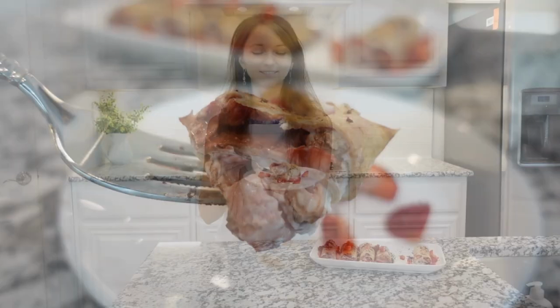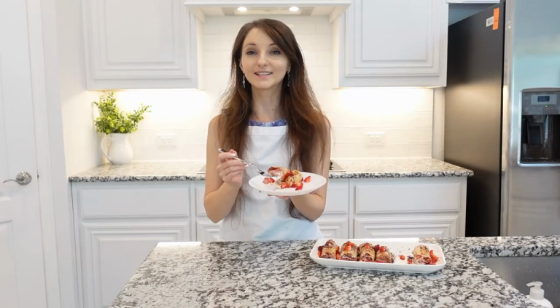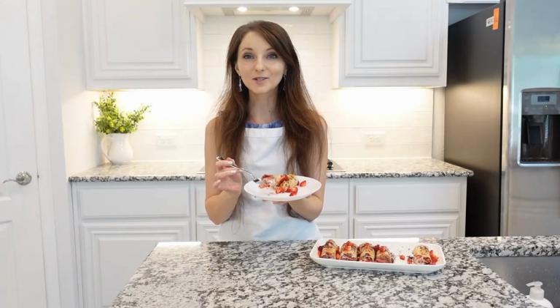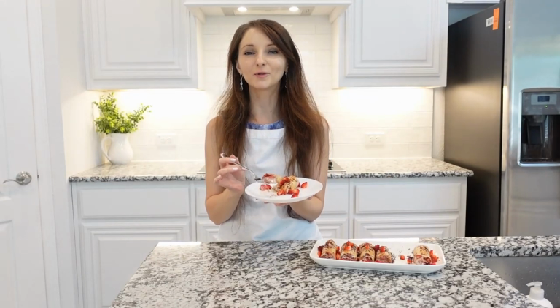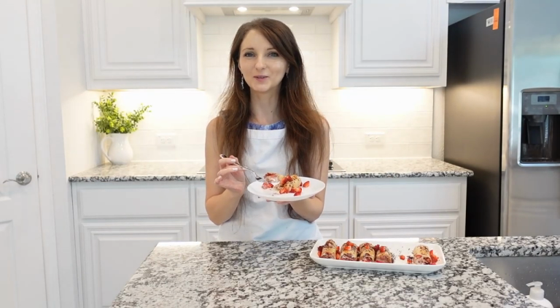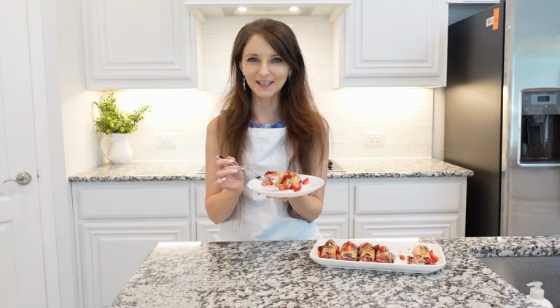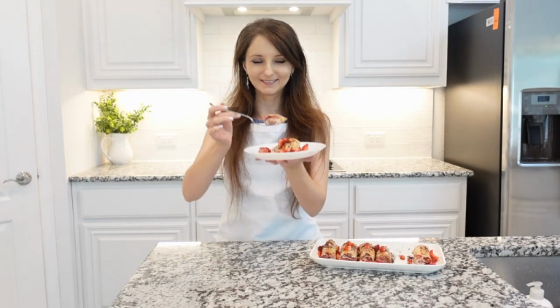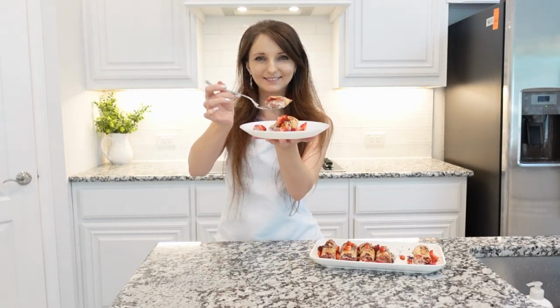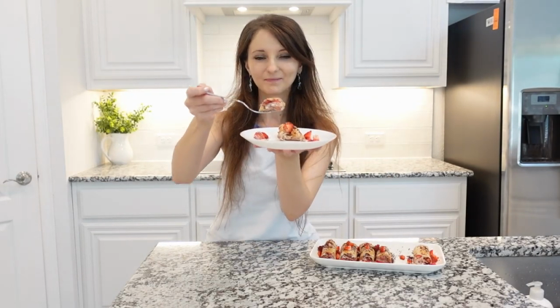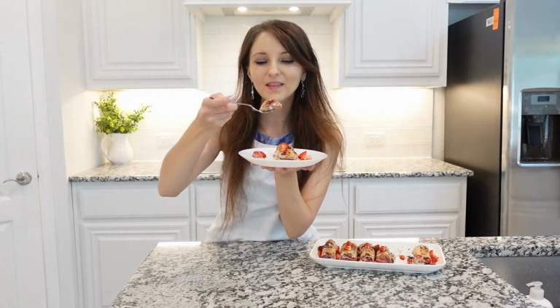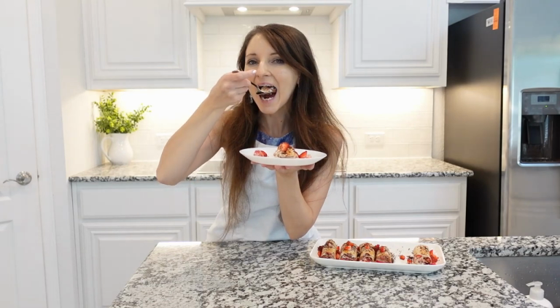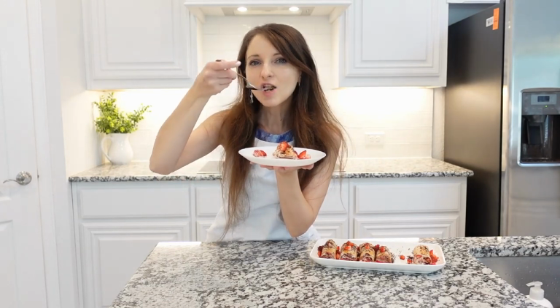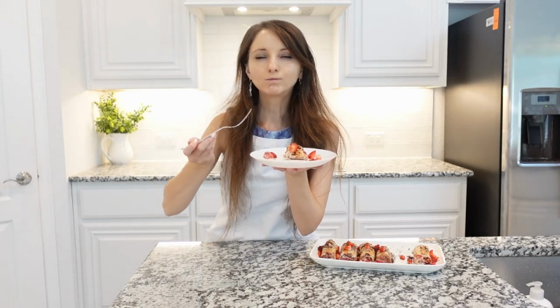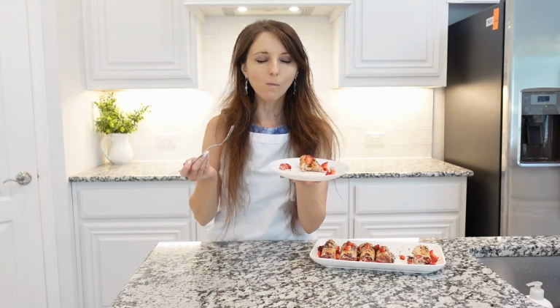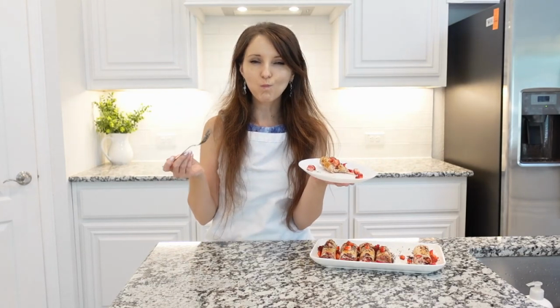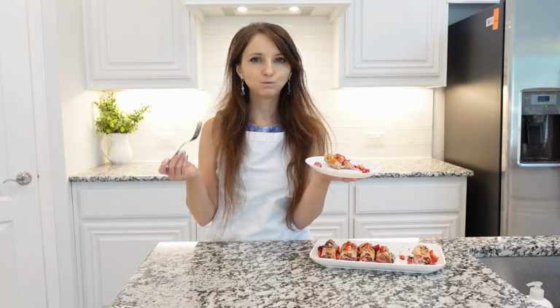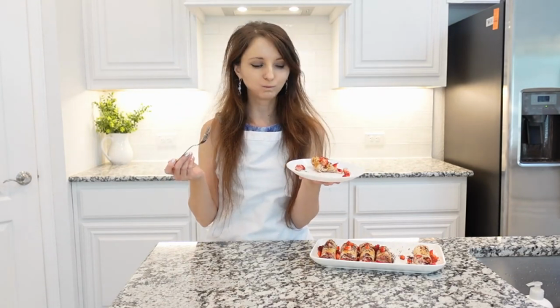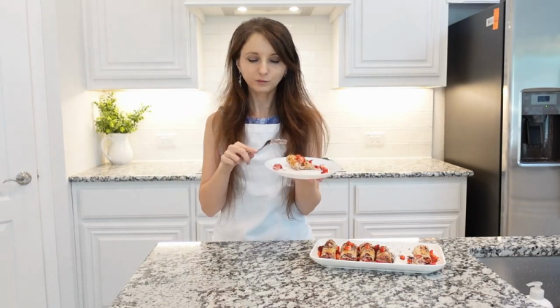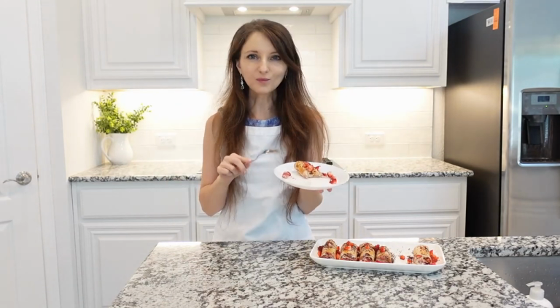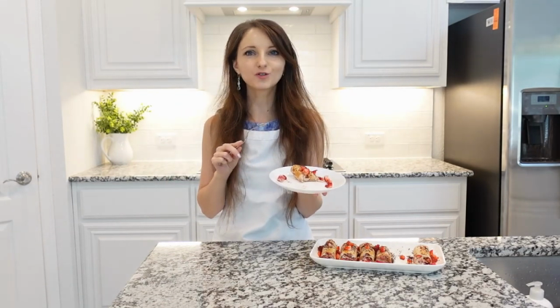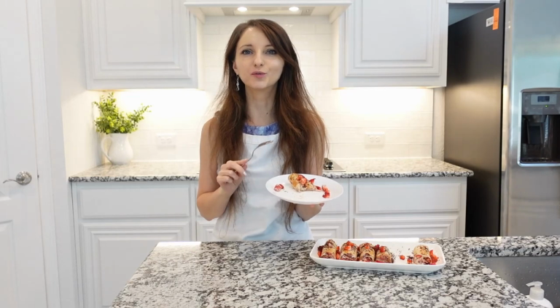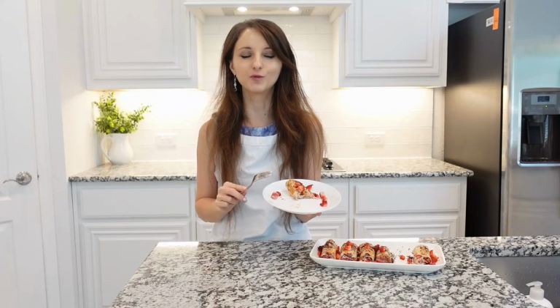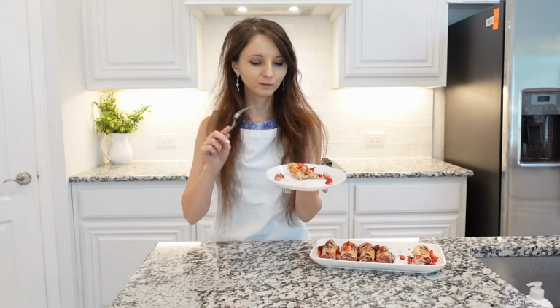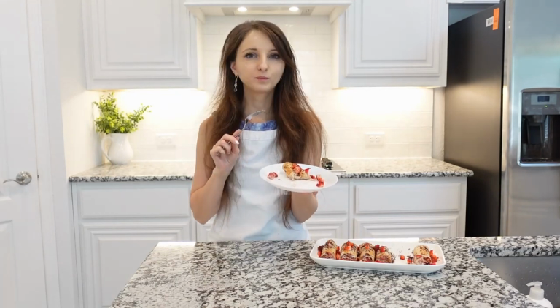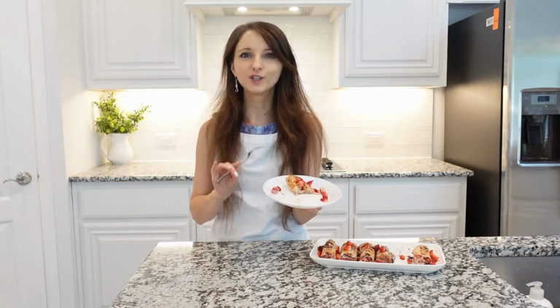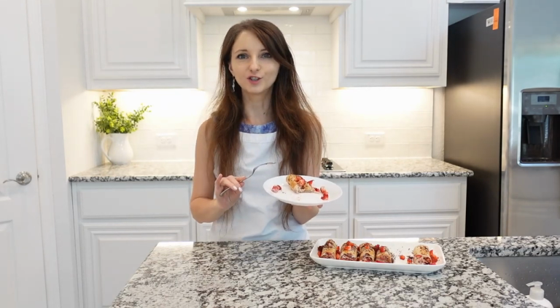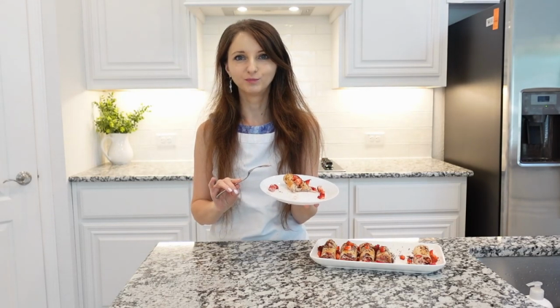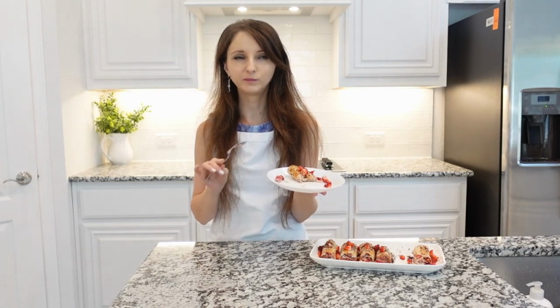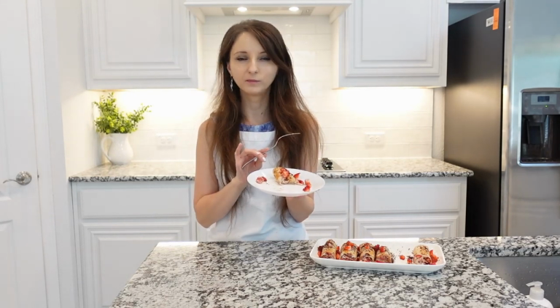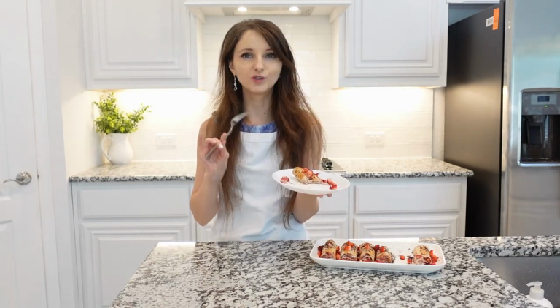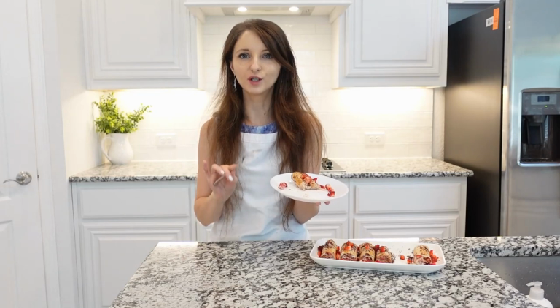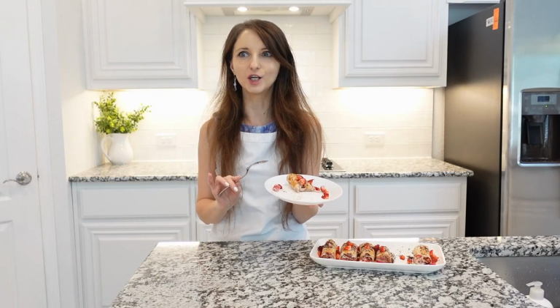This is the best part where you get to try it. This is truly really good. Really delicious. You definitely gotta try it.